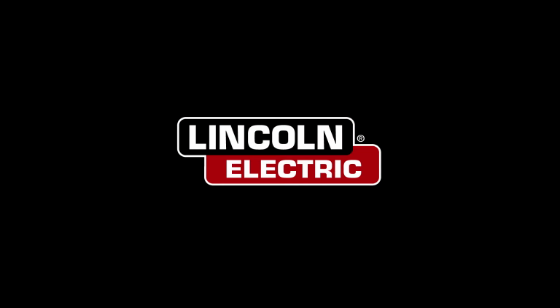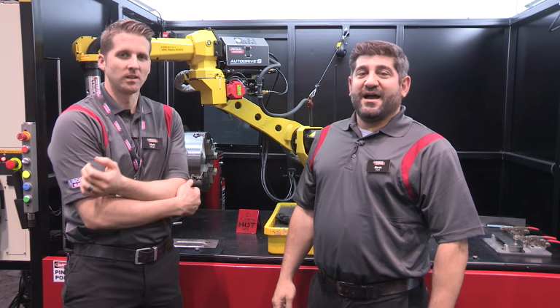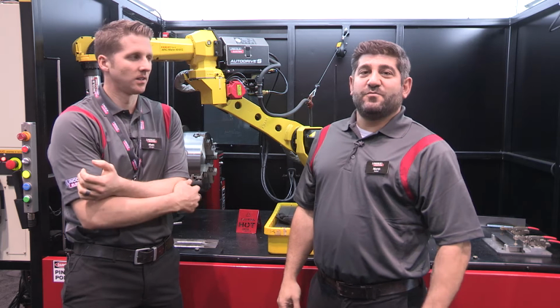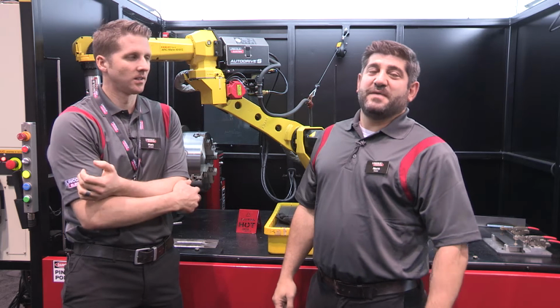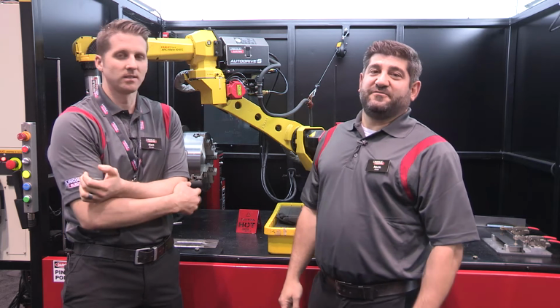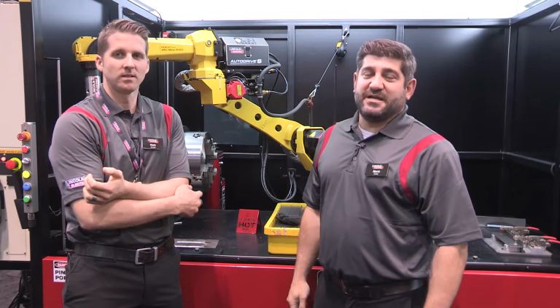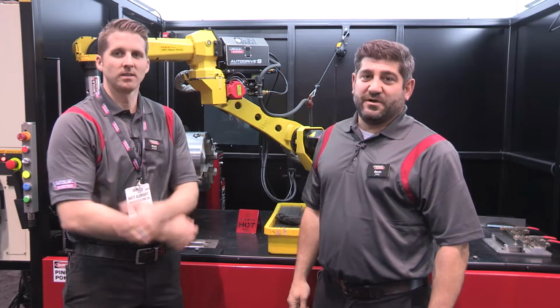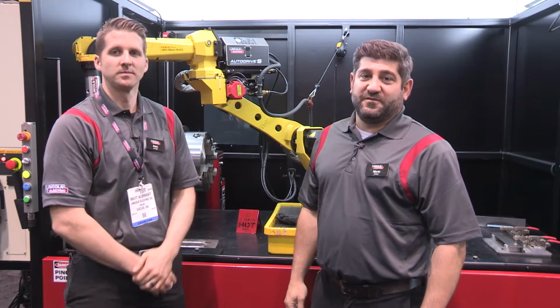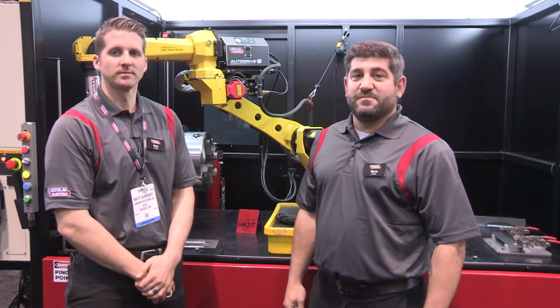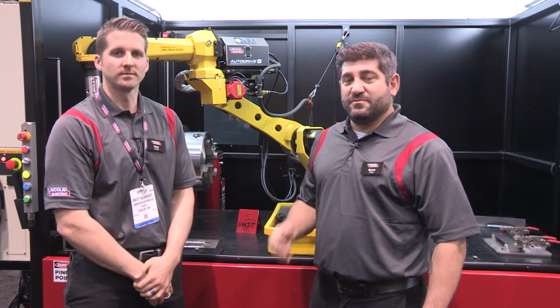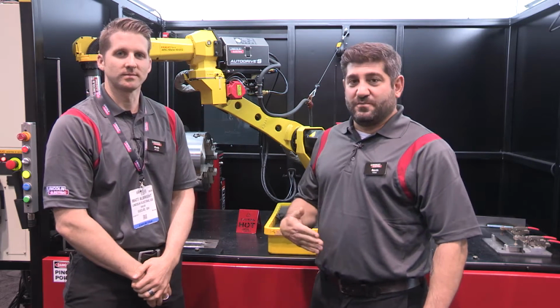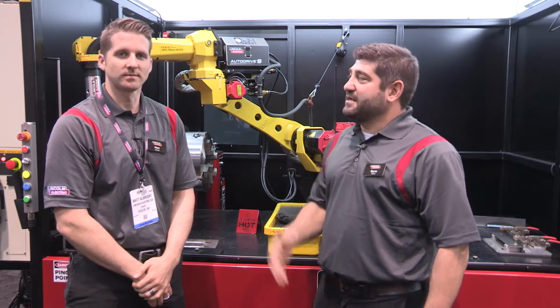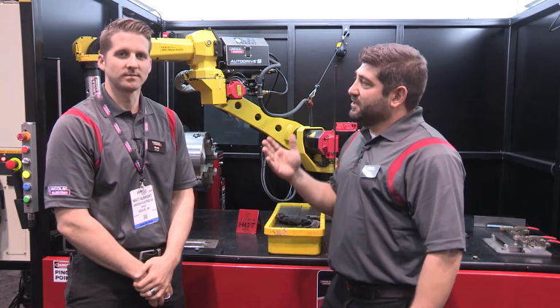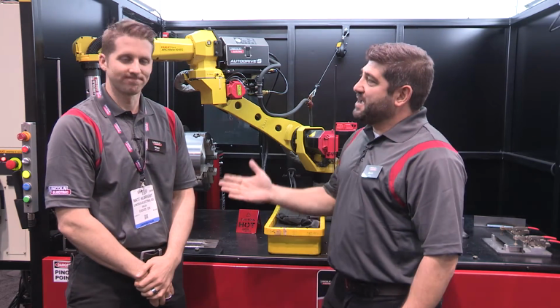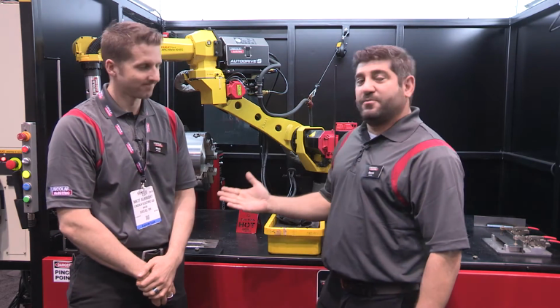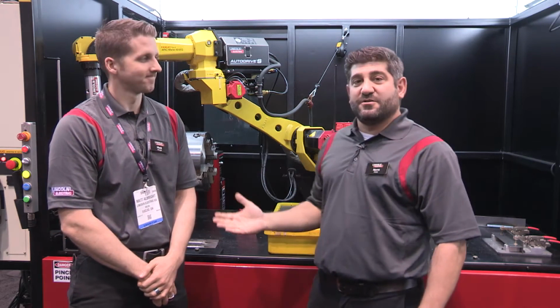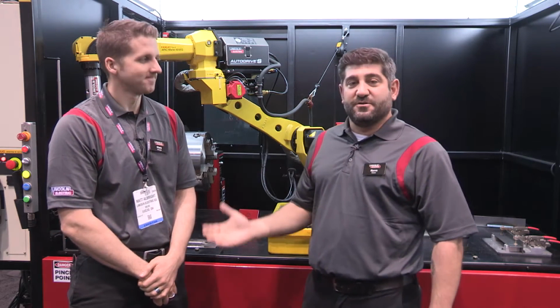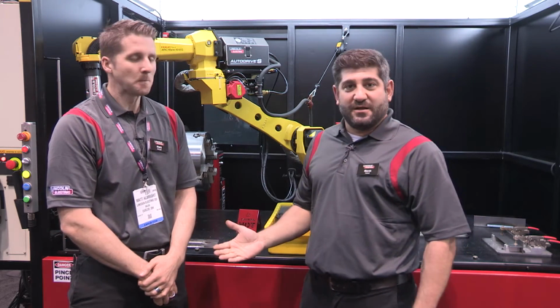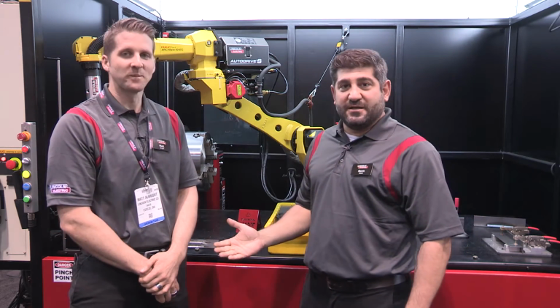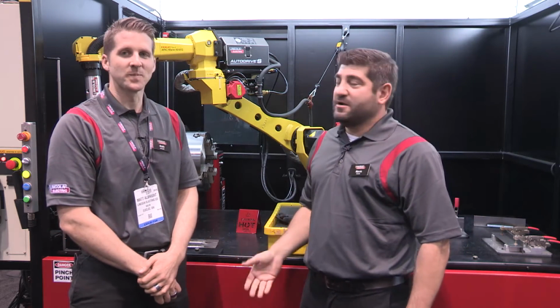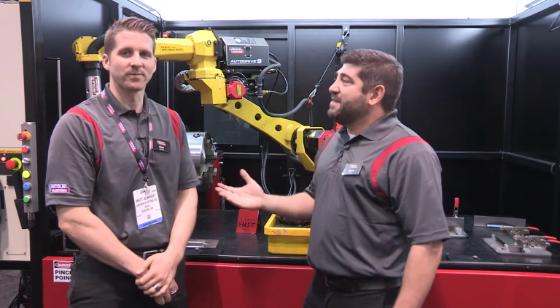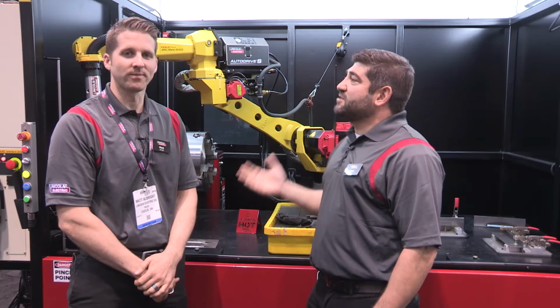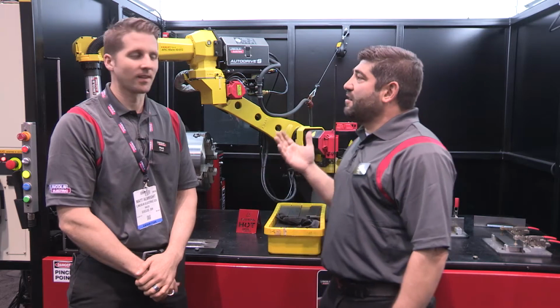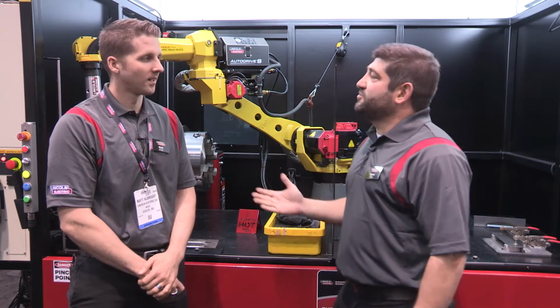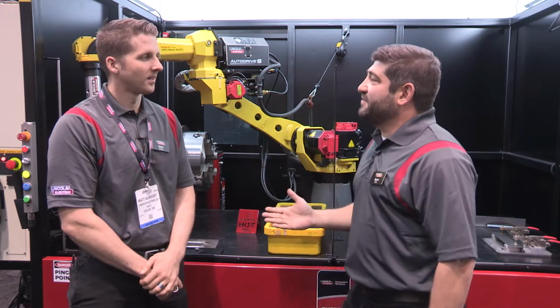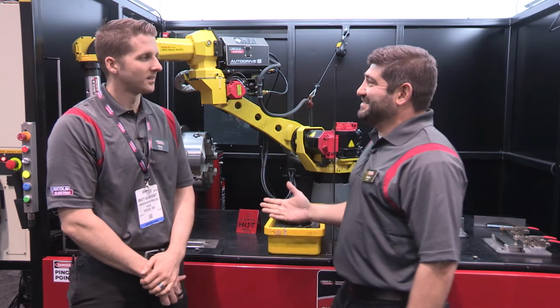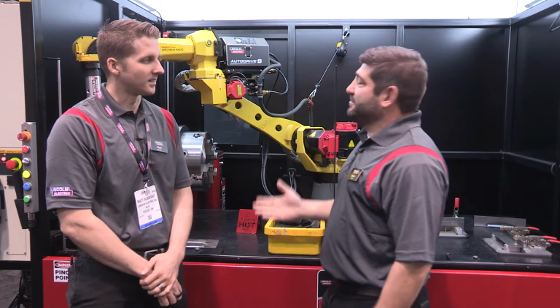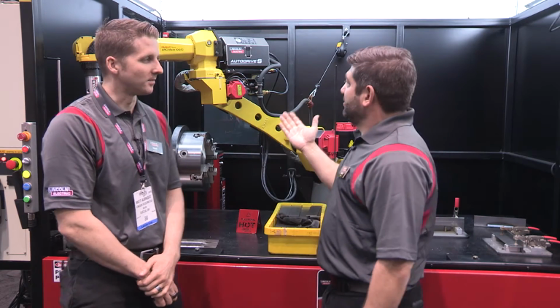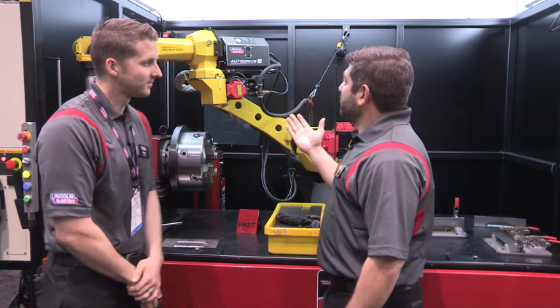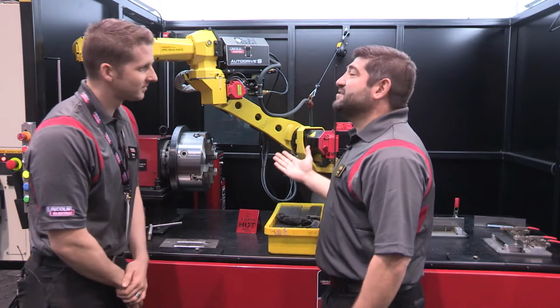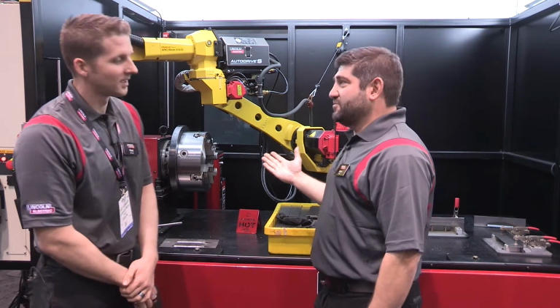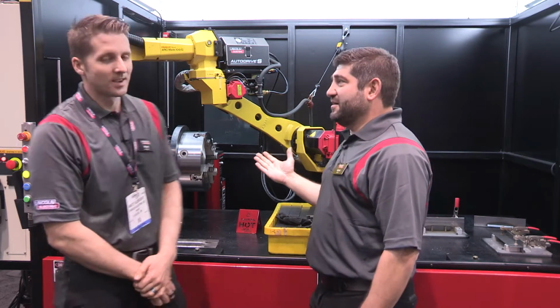Hi again, welcome back to Fabtech 2015. My name is Mark Pandan. I'm here with Matt Albright, our Senior Product Manager. Matt, we're talking AutoDrive S today. What is AutoDrive S?